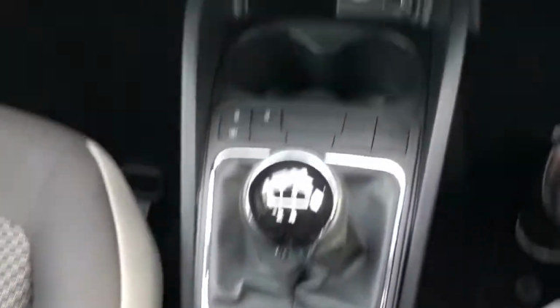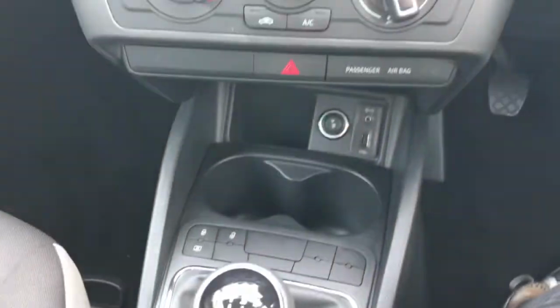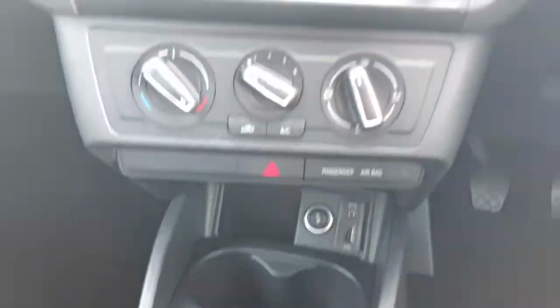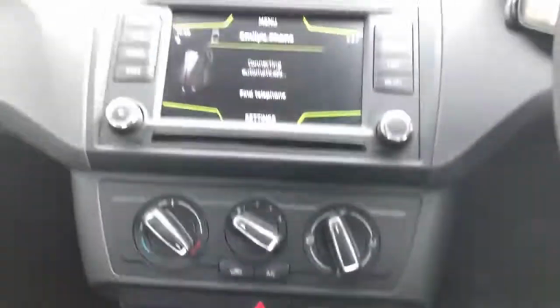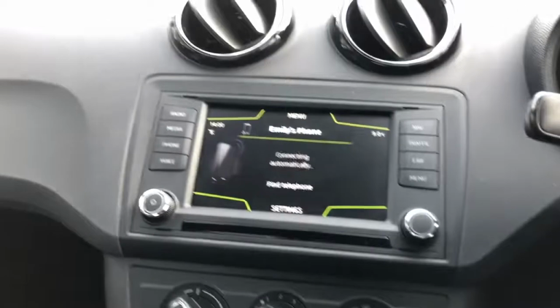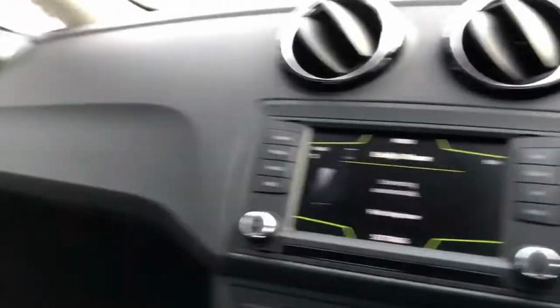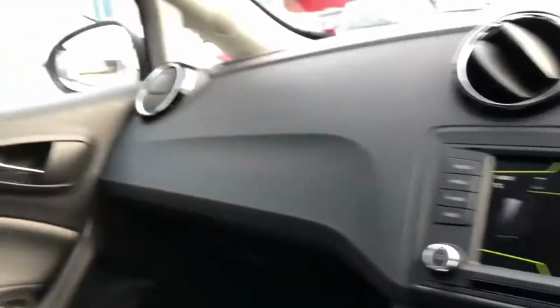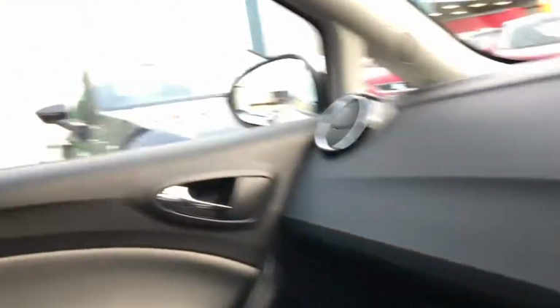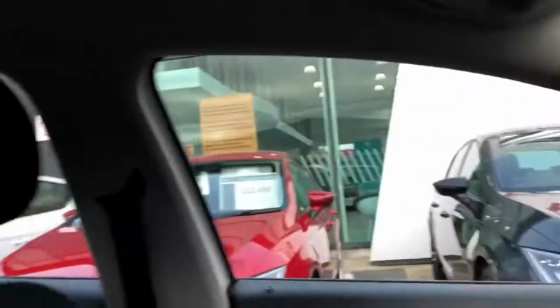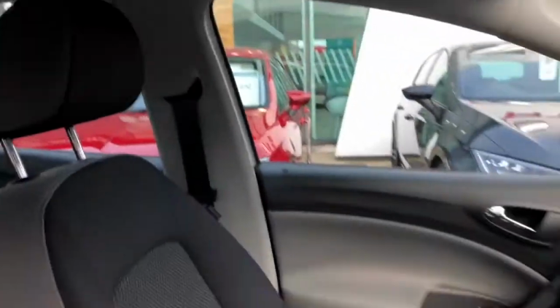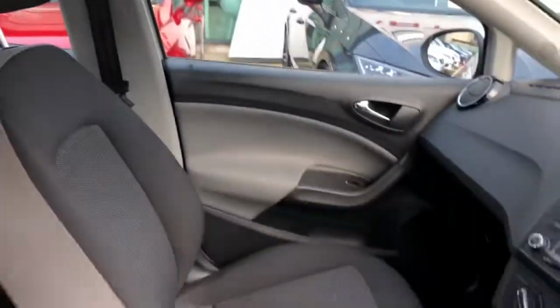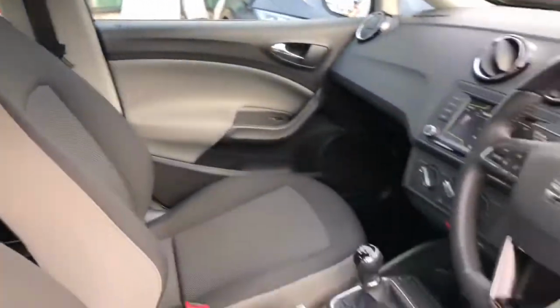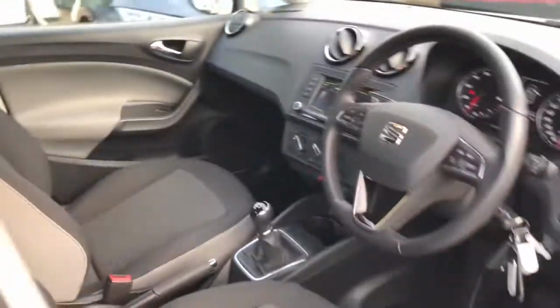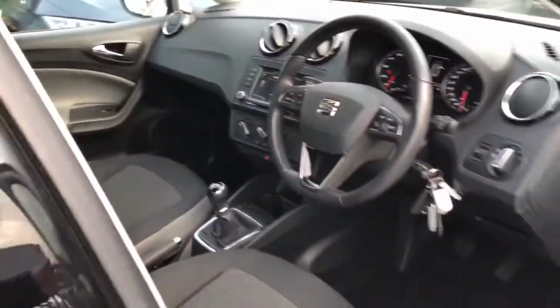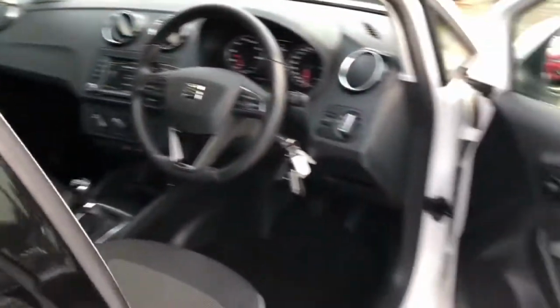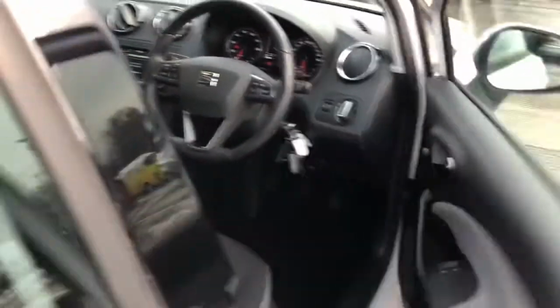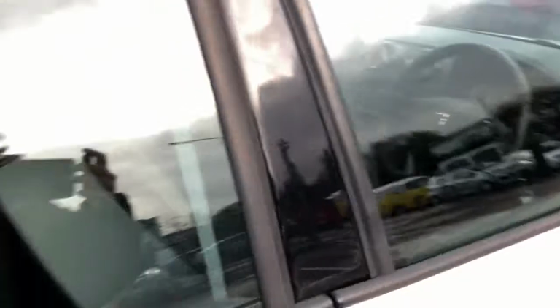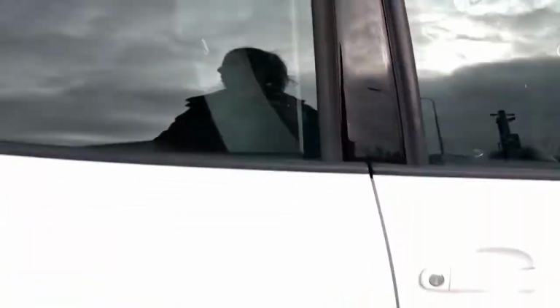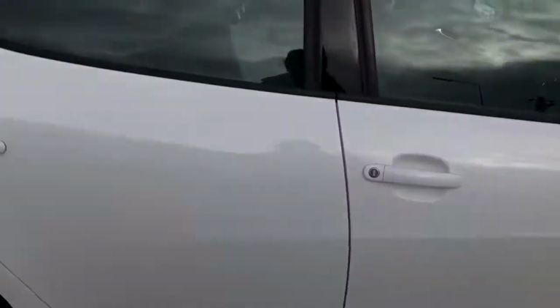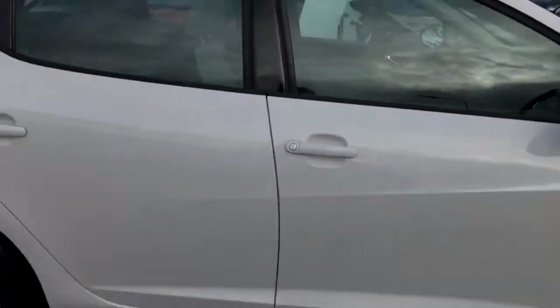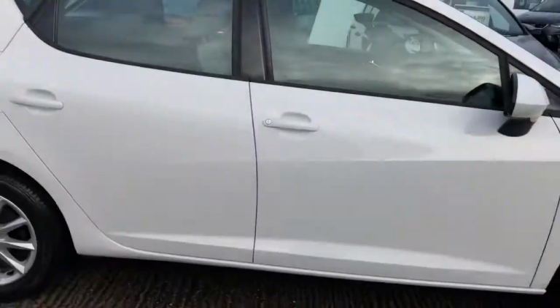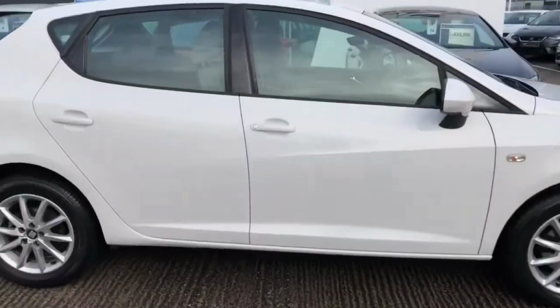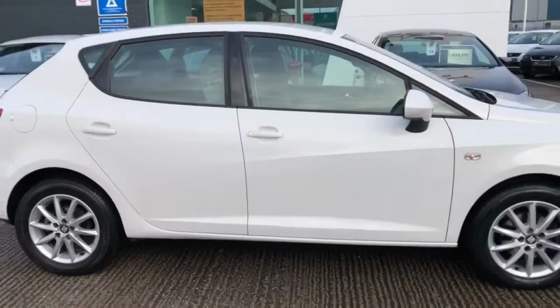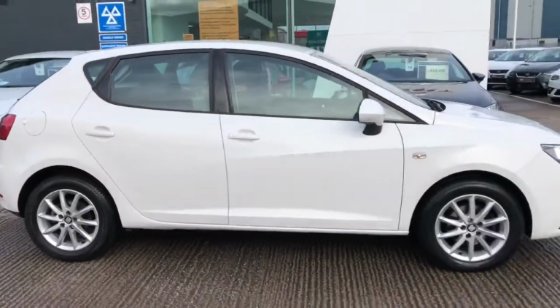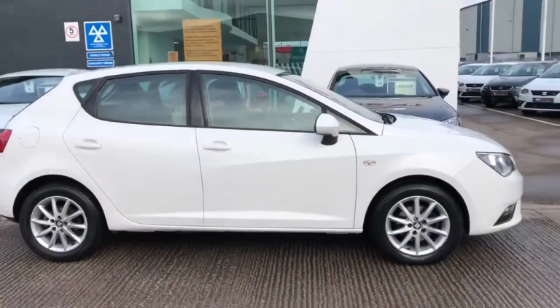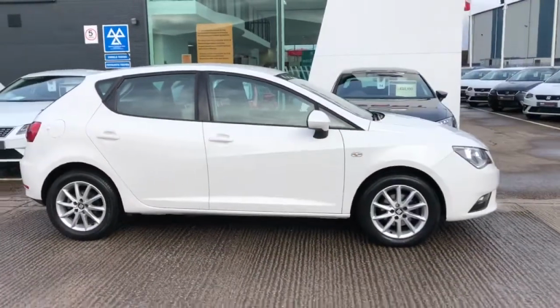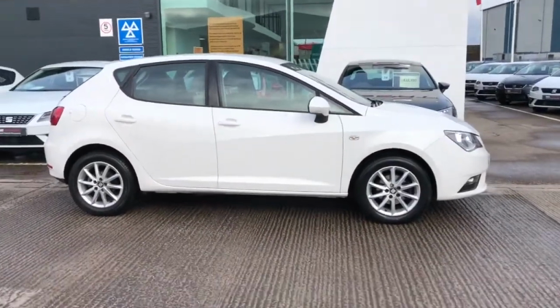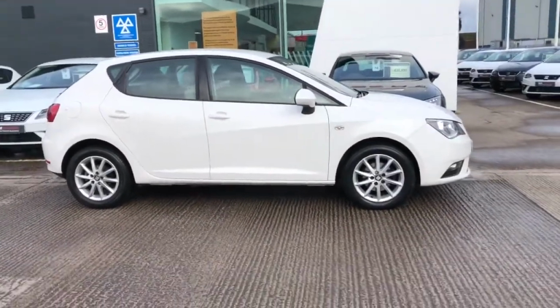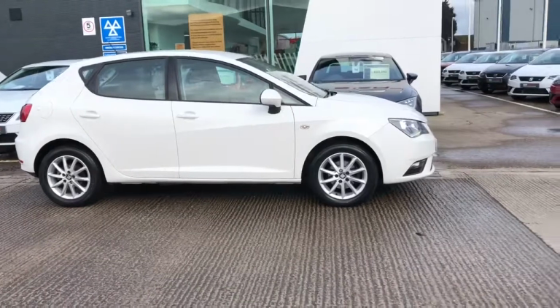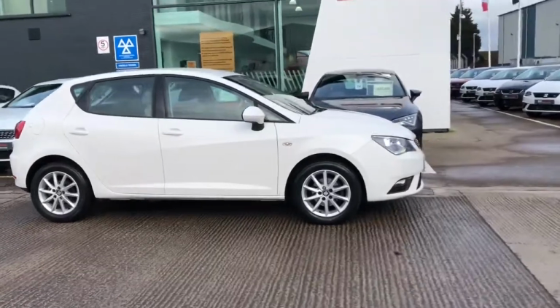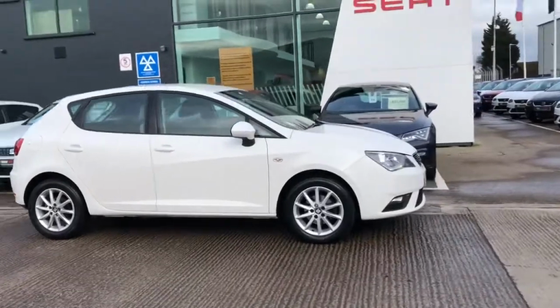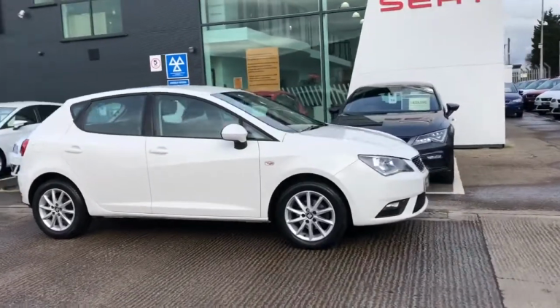This is a five-speed manual vehicle. If you're interested in this stunning vehicle, please feel free to call us on 01270 864 430 and ask to speak with a member of the sales team. Thanks very much for watching.